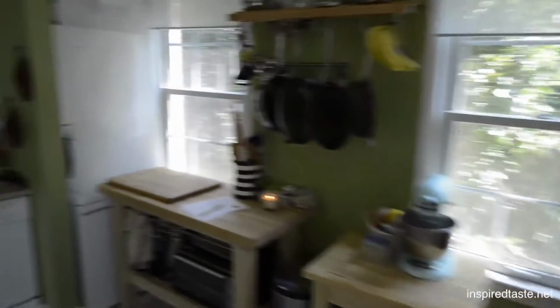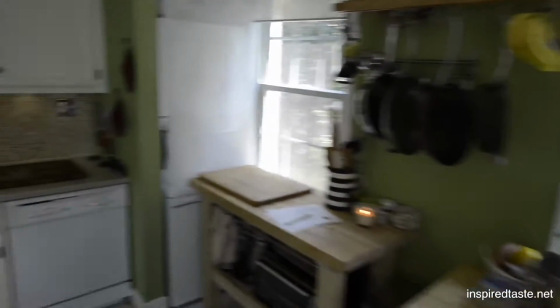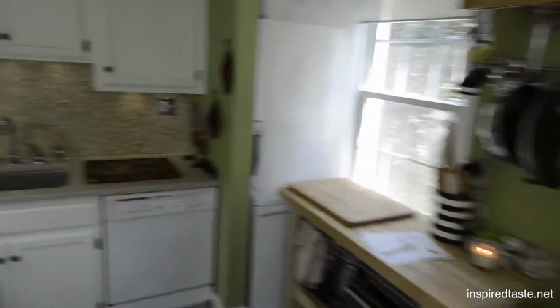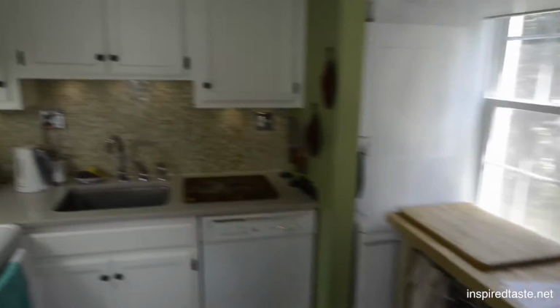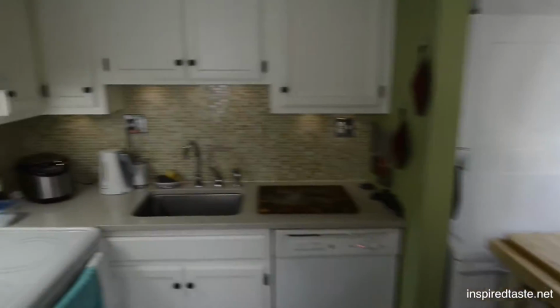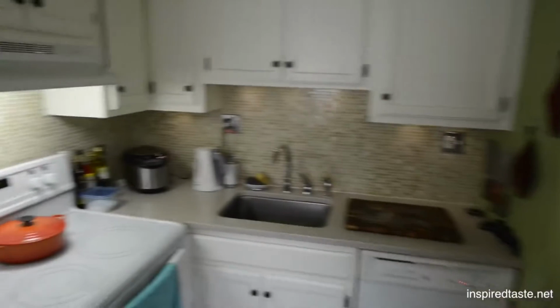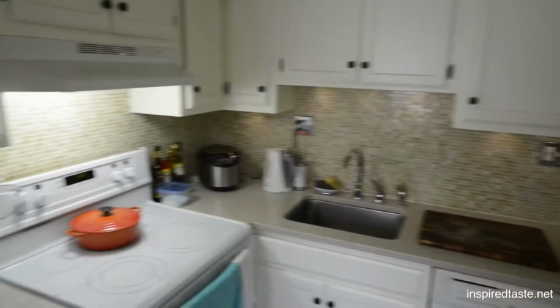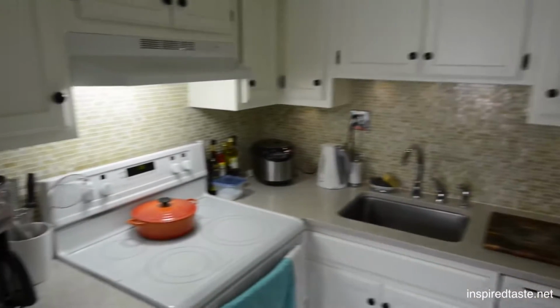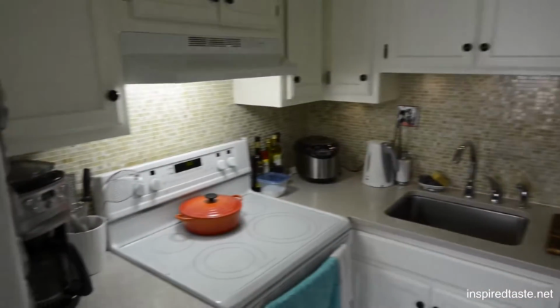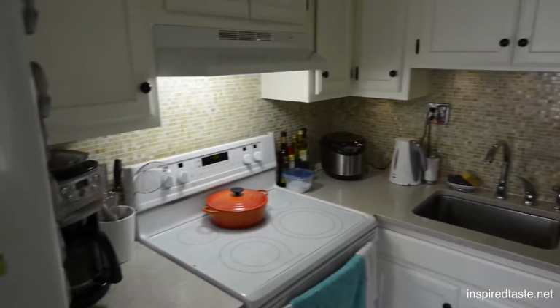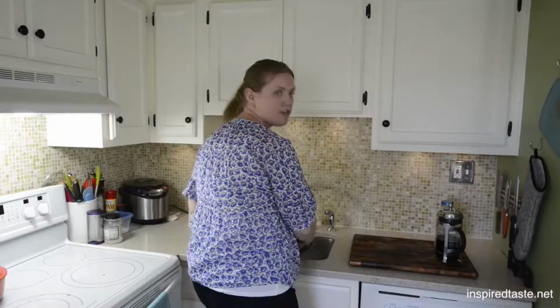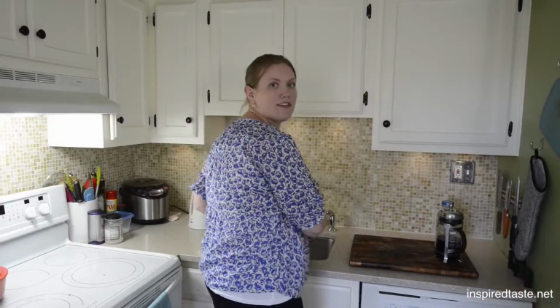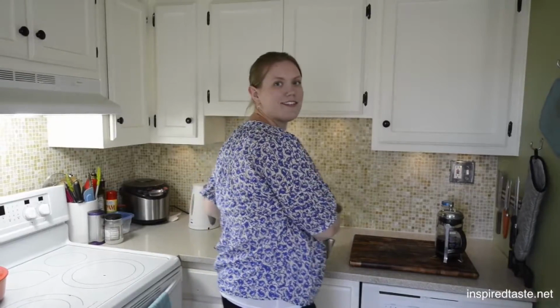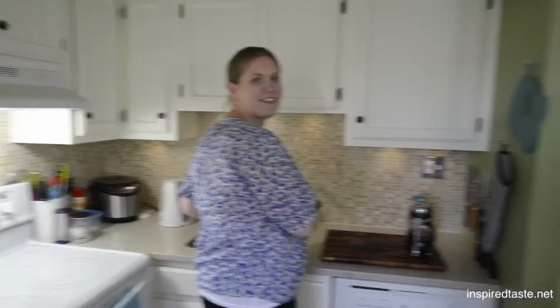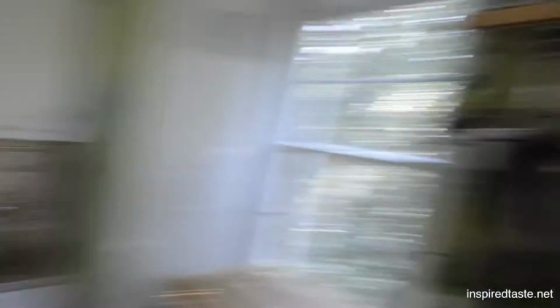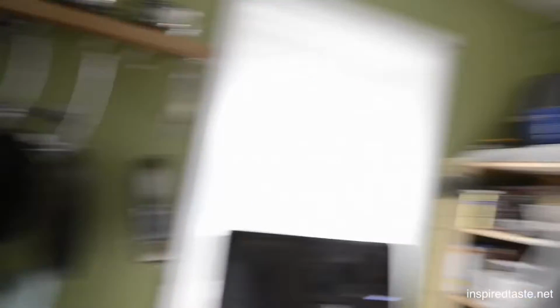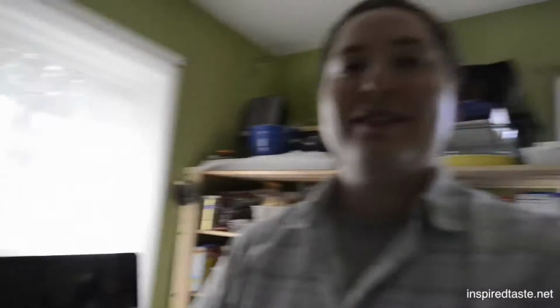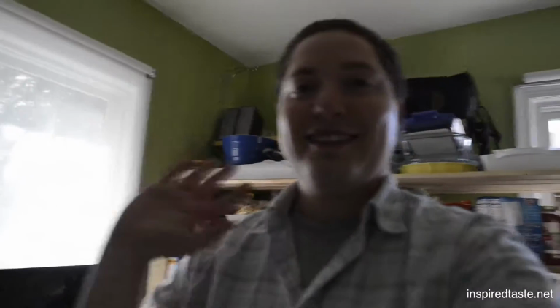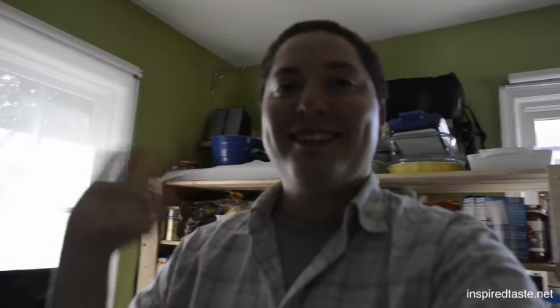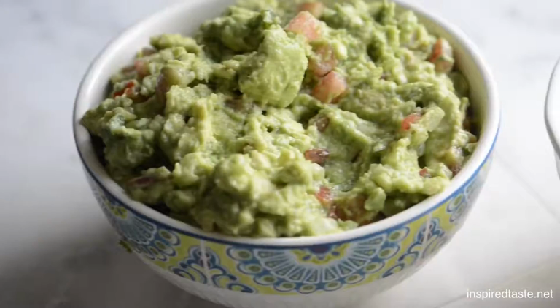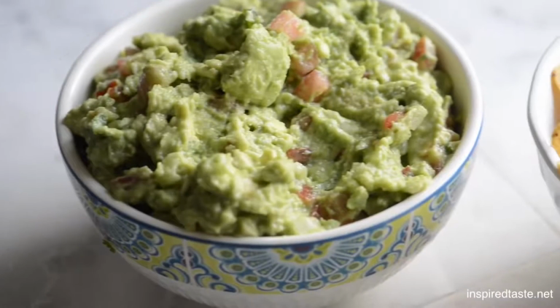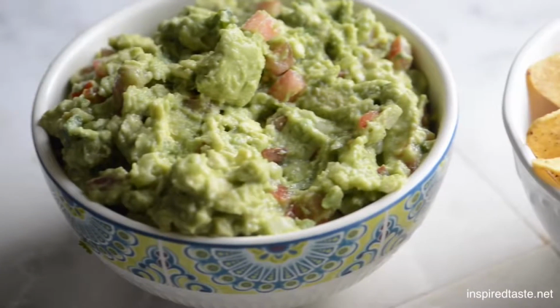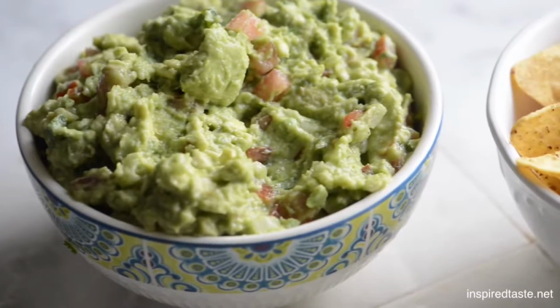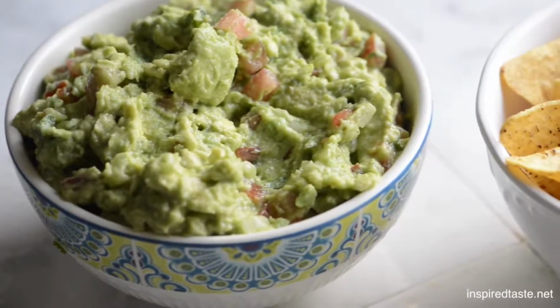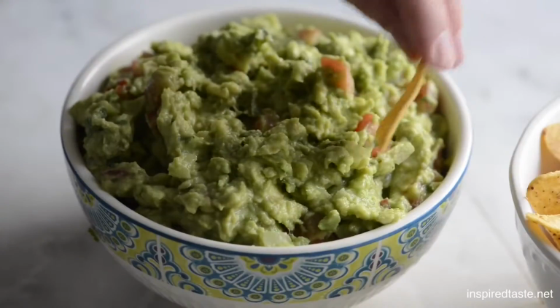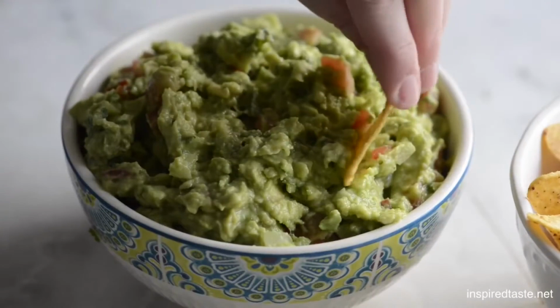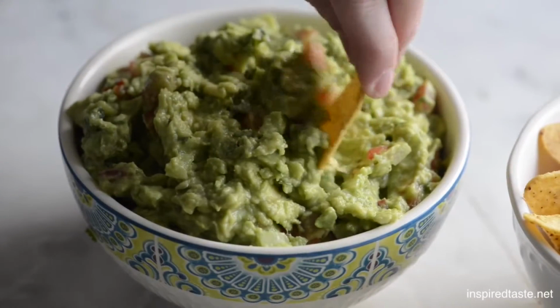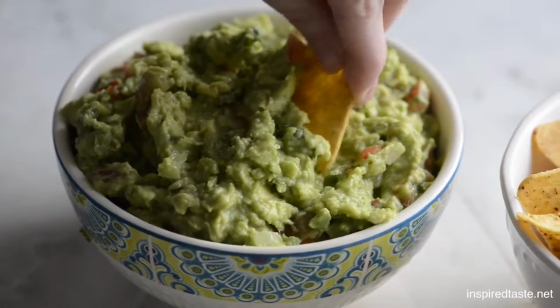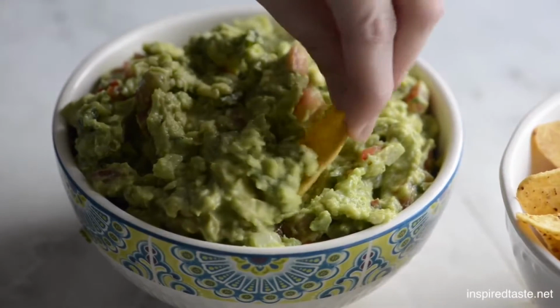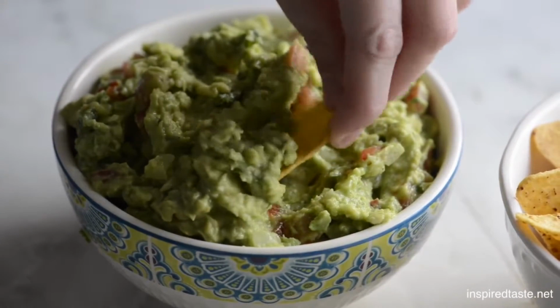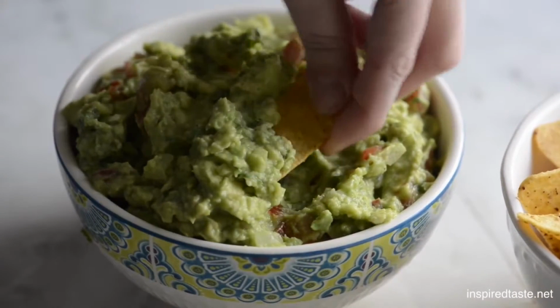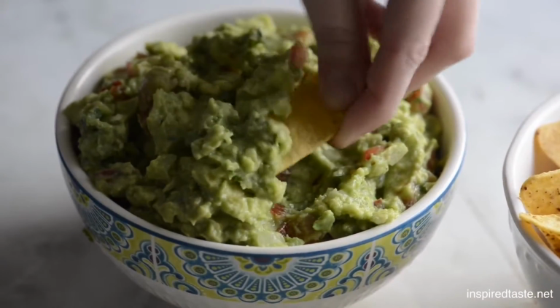We're Adam and Joanne from inspiredtaste.net and welcome to our kitchen. Today we're making our favorite guacamole recipe.